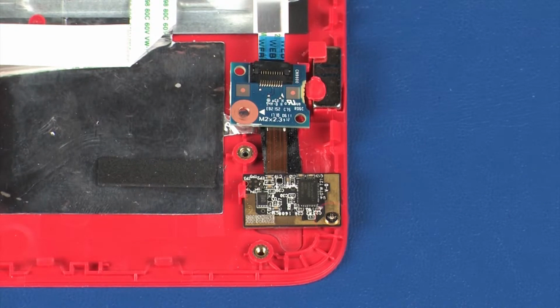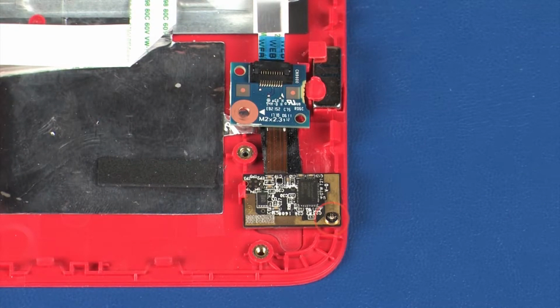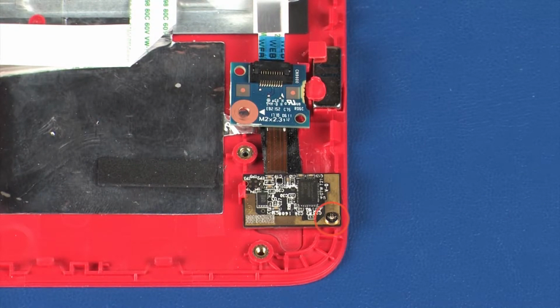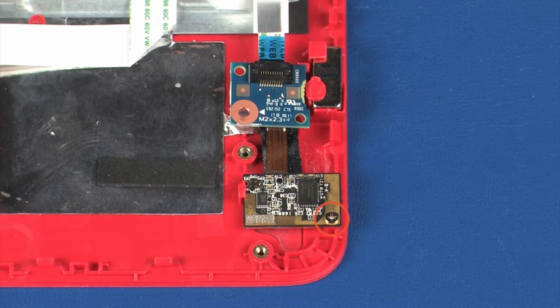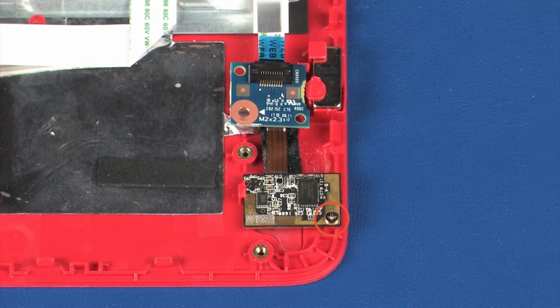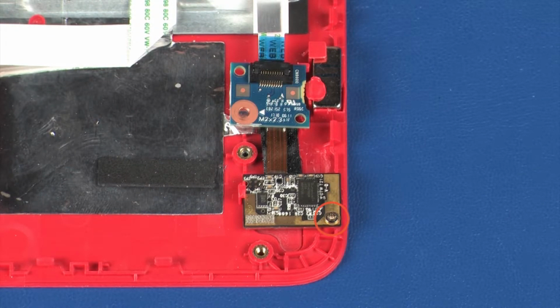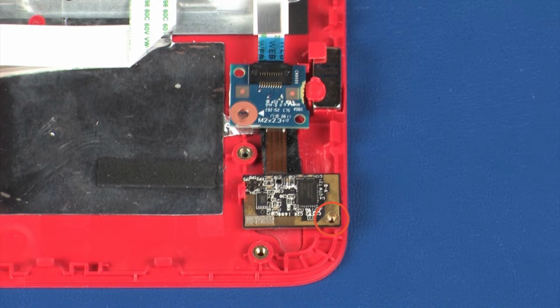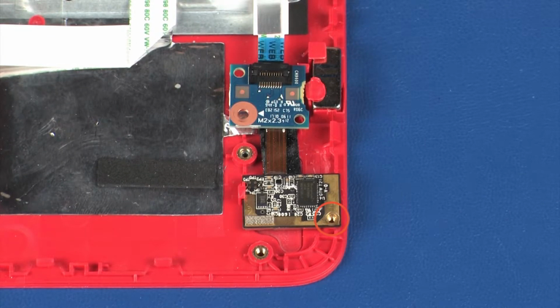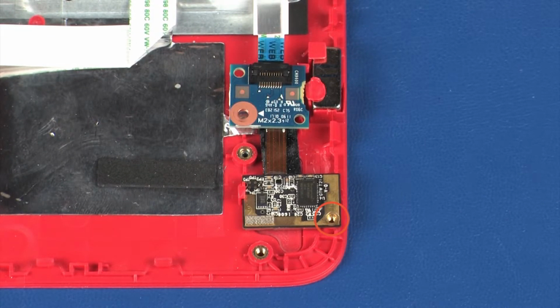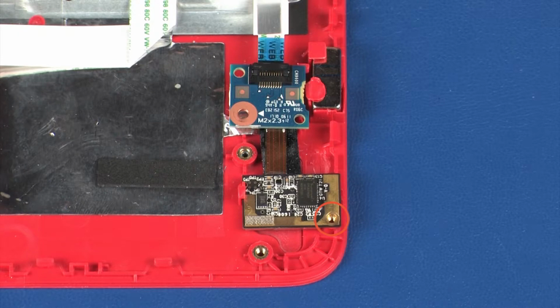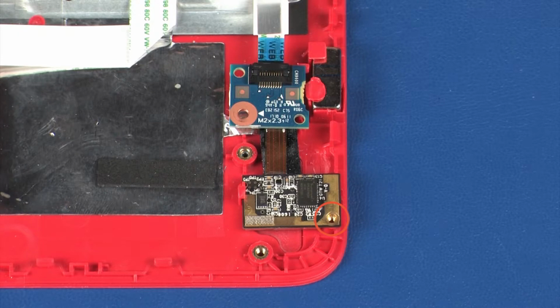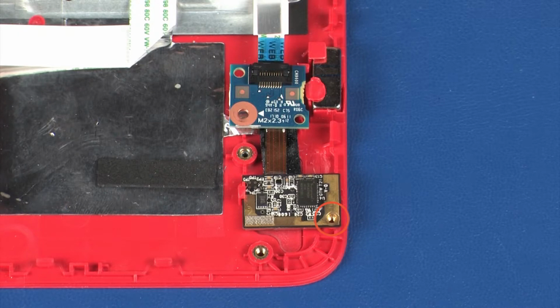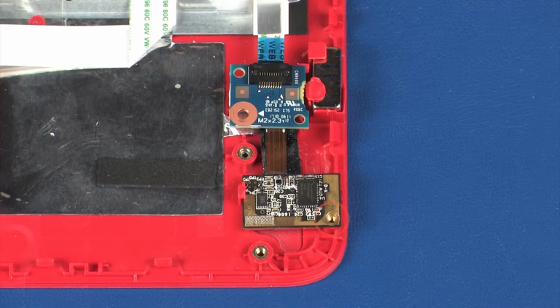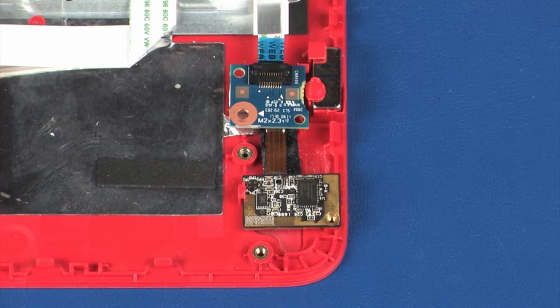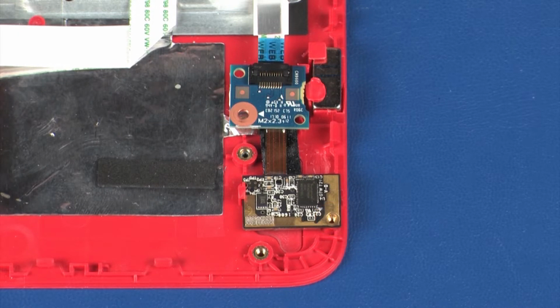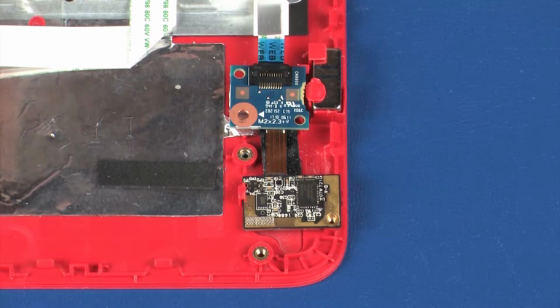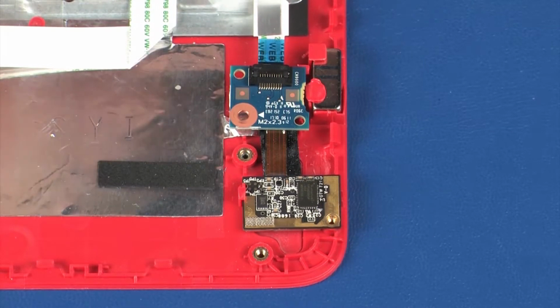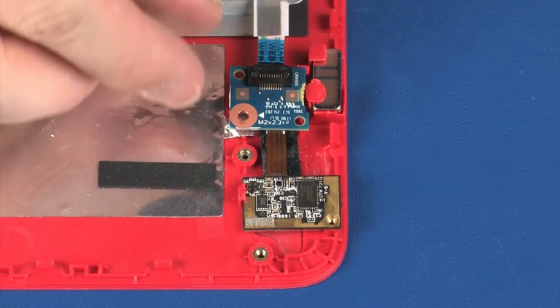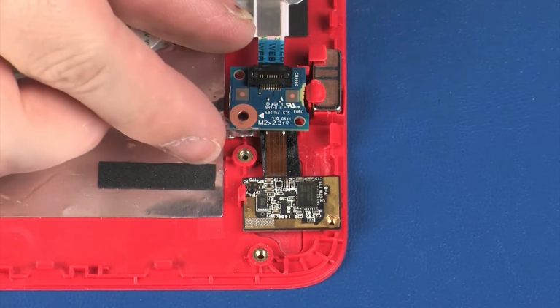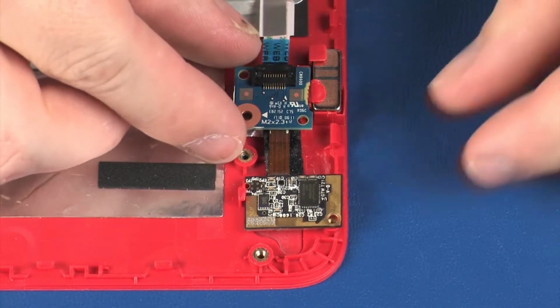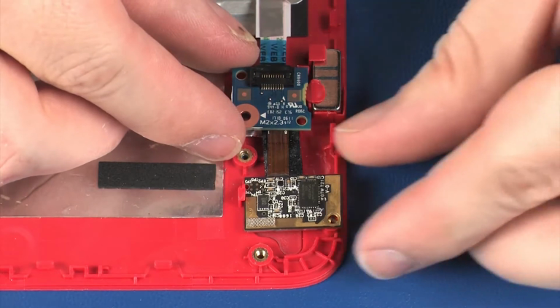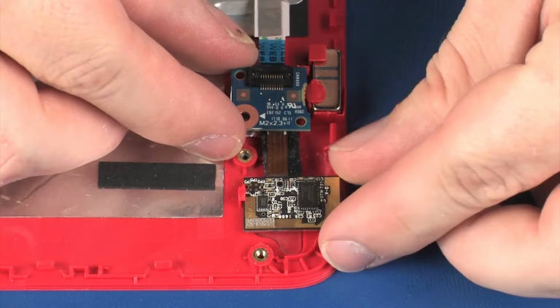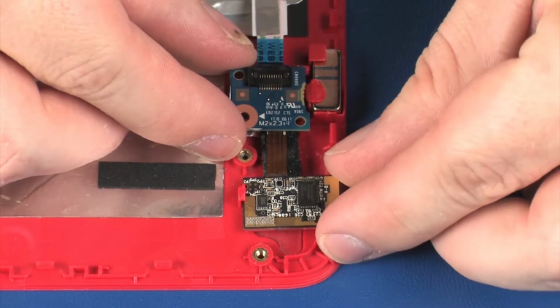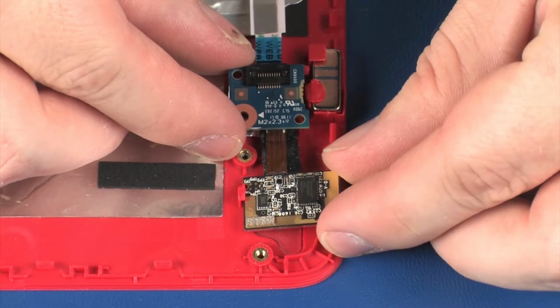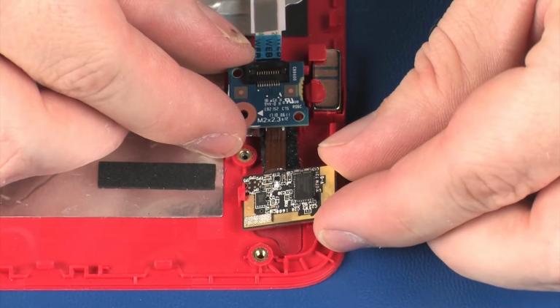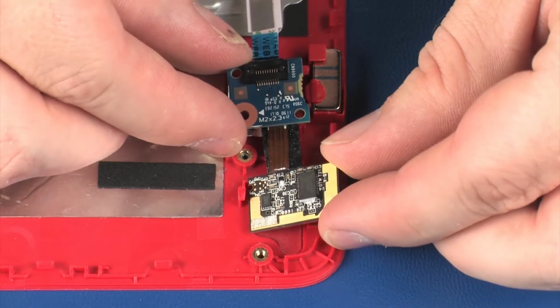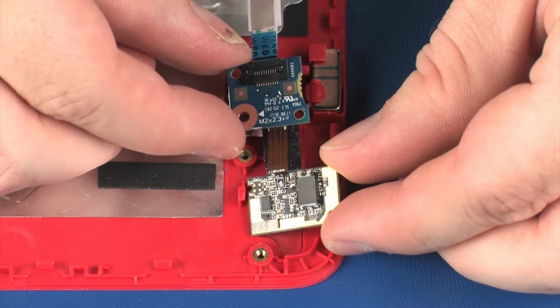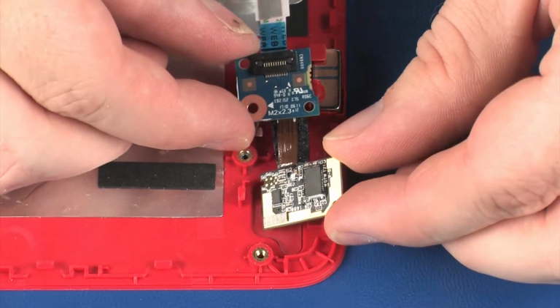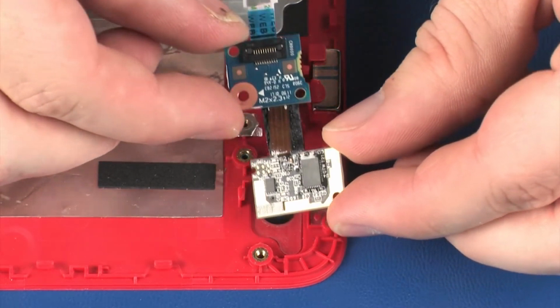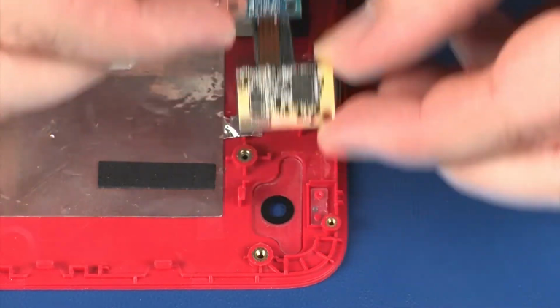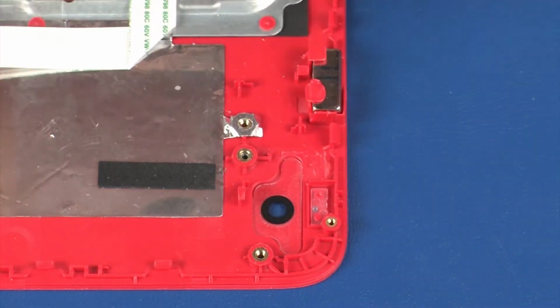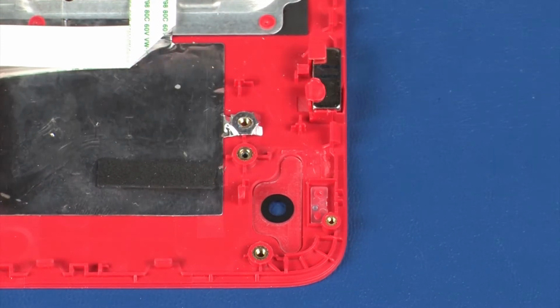Remove the 2 mm P0 Phillips-head screw that secures the top cover webcam to the top cover. Remove the top cover webcam from the alignment pin and retention tab on the top cover. Remove the top cover webcam and webcam control board.